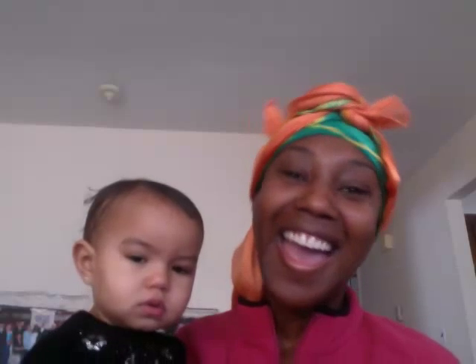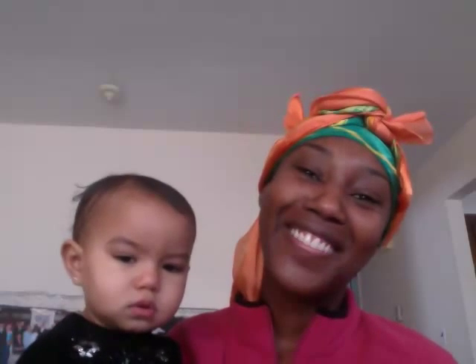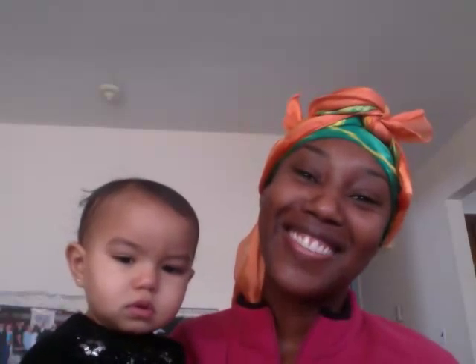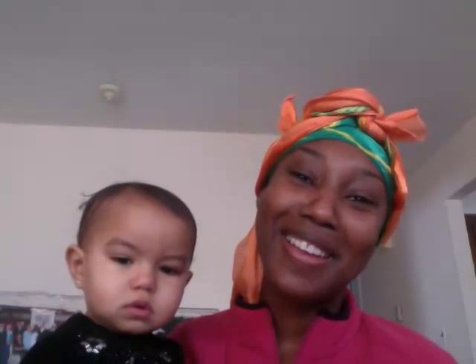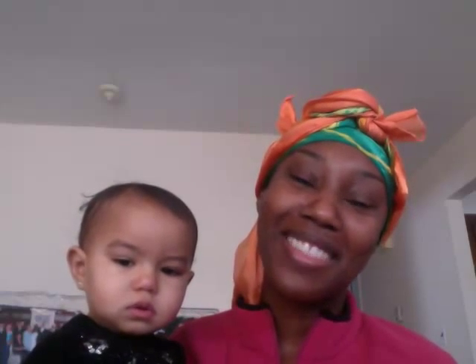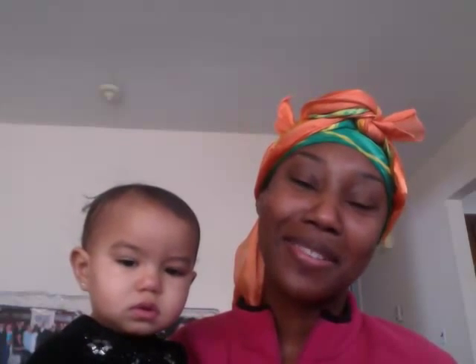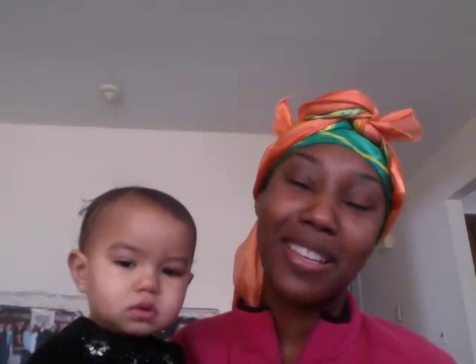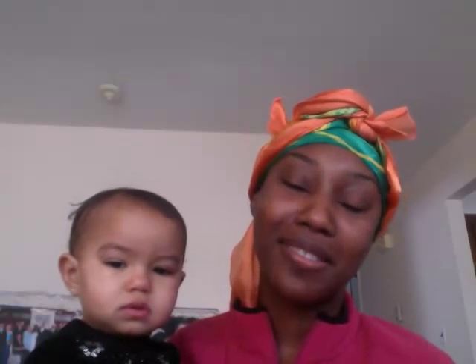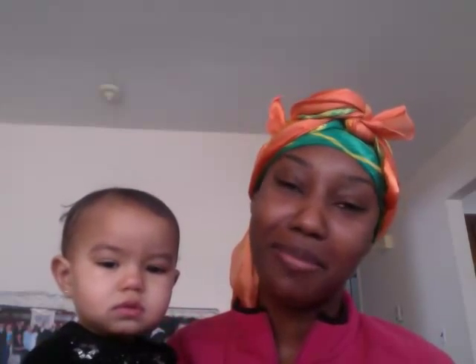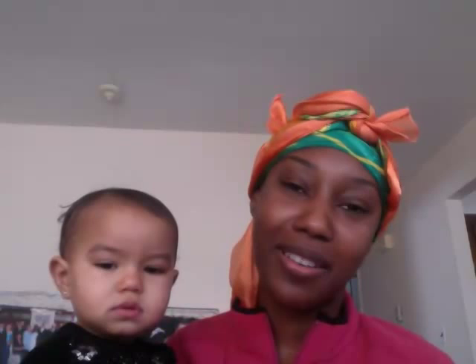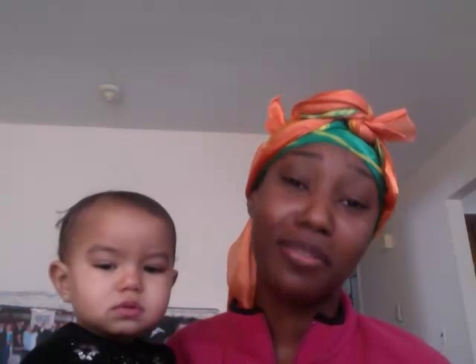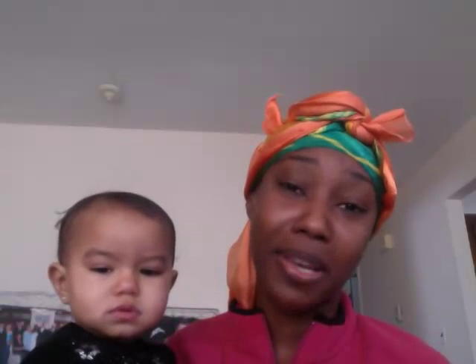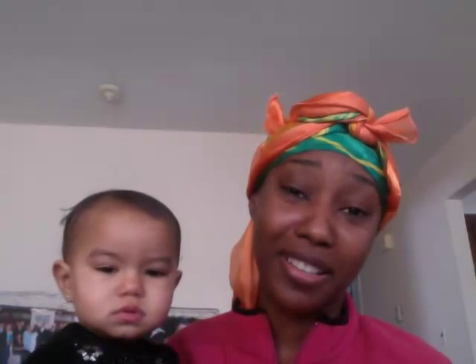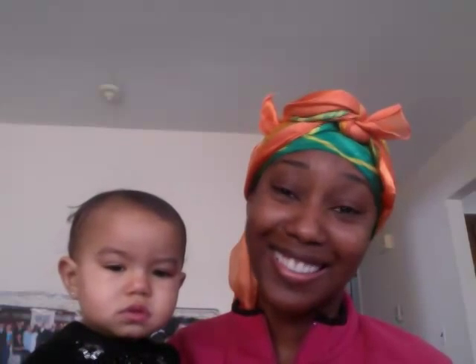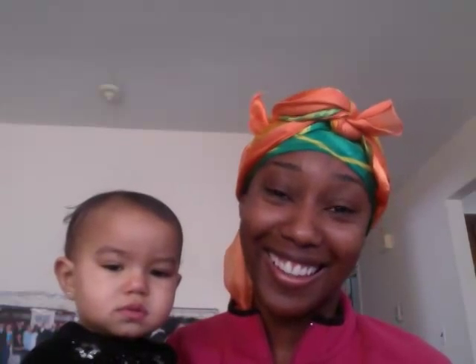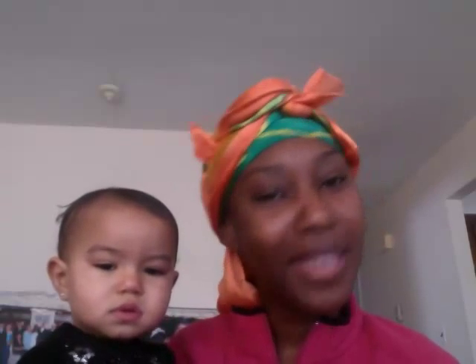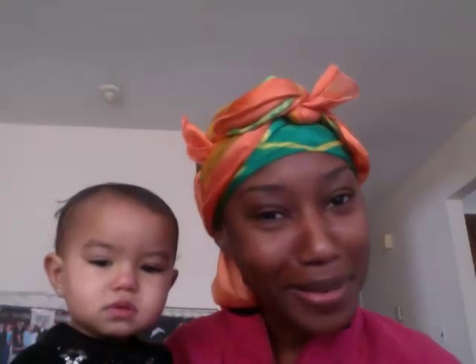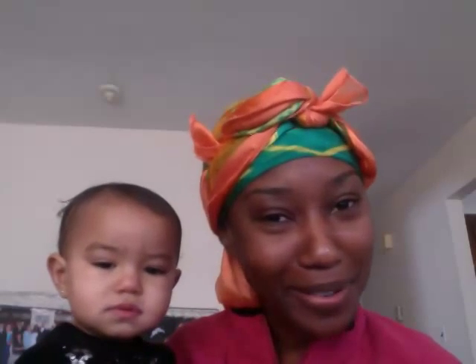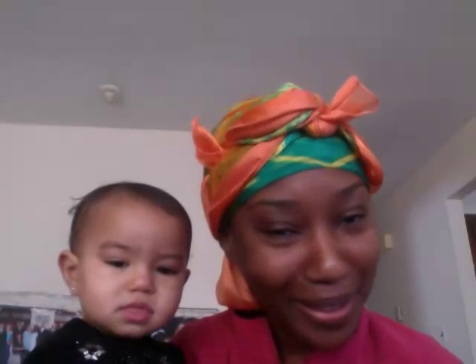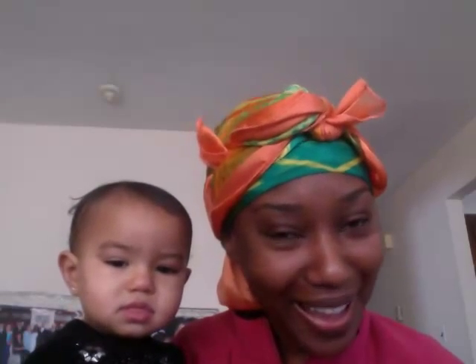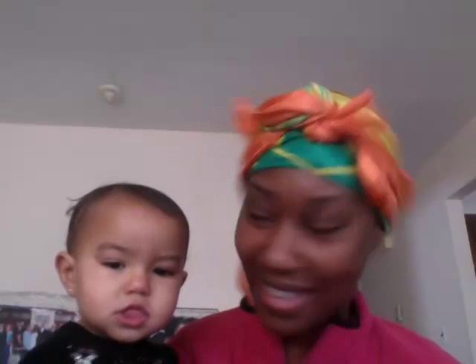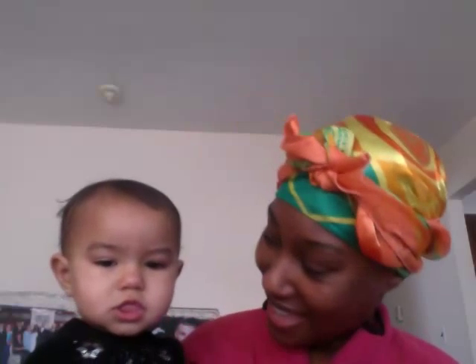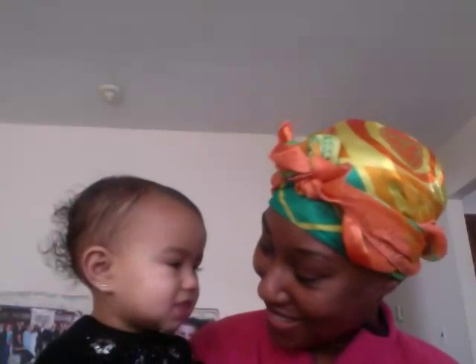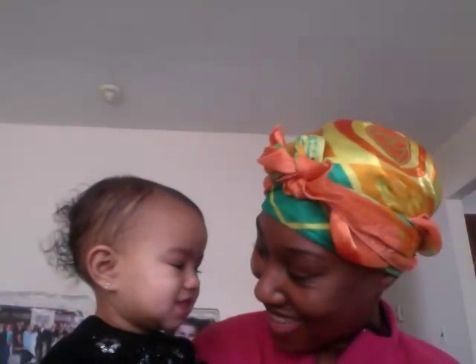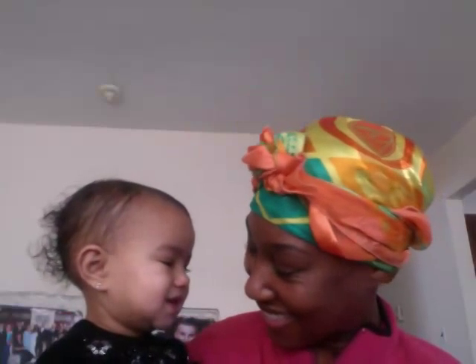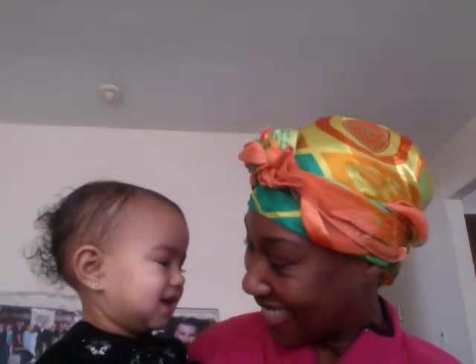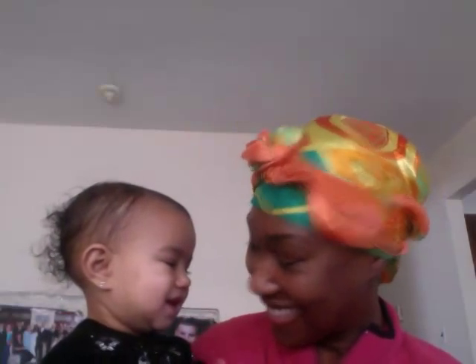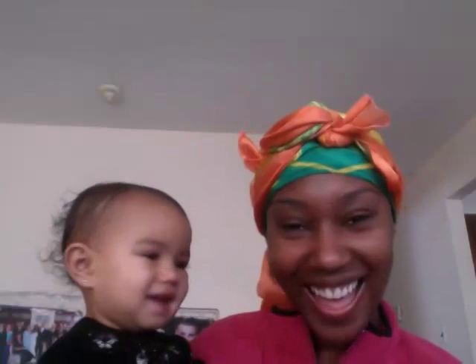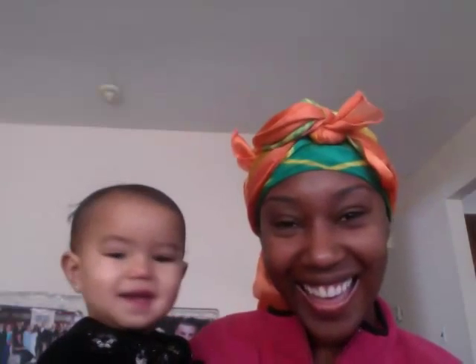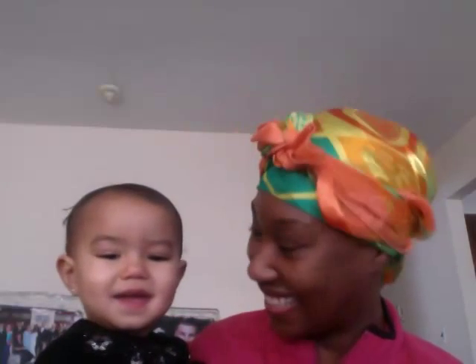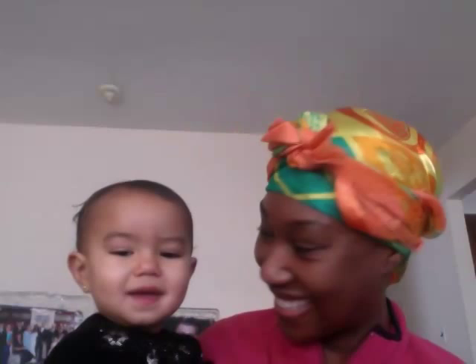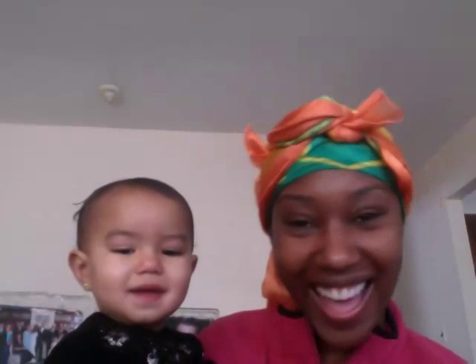Hey everybody, it's Mother Anko Mama. Thanks for joining me. It's so early in the morning — forgive me, my parents. We can't always be all glammed all the time. Hi, princess.